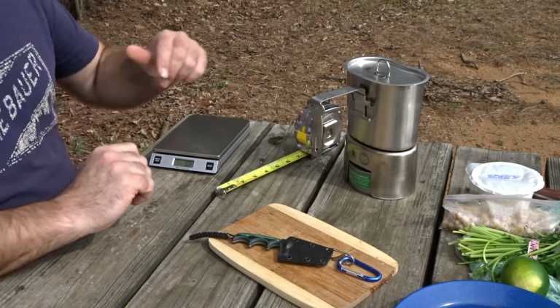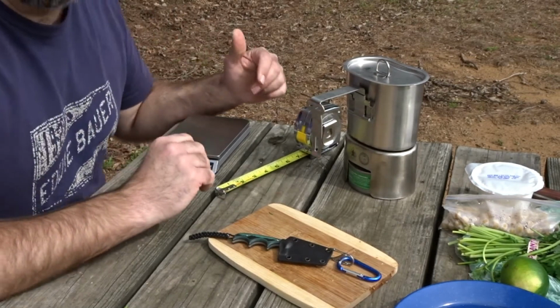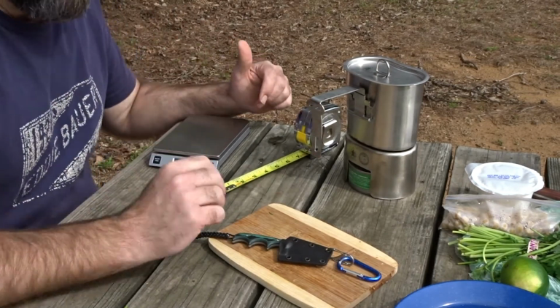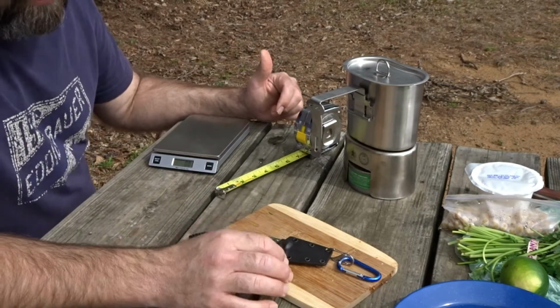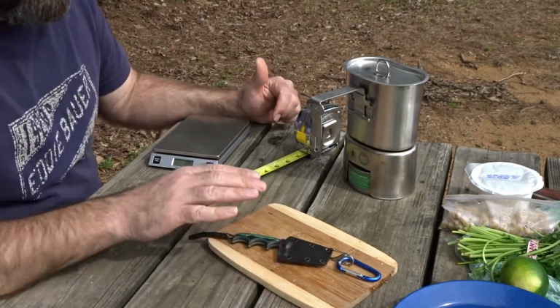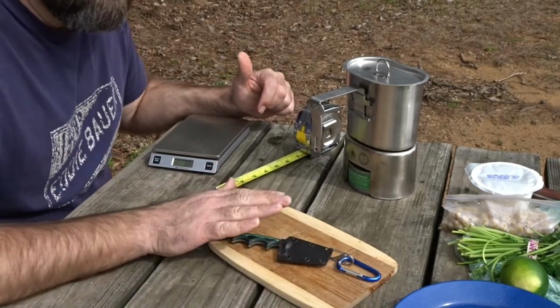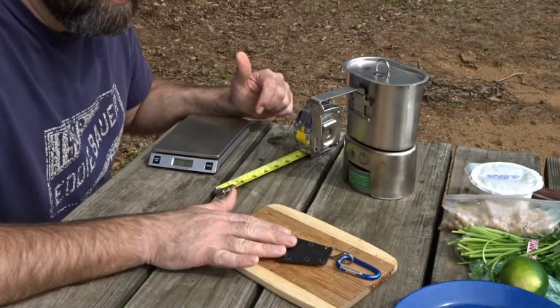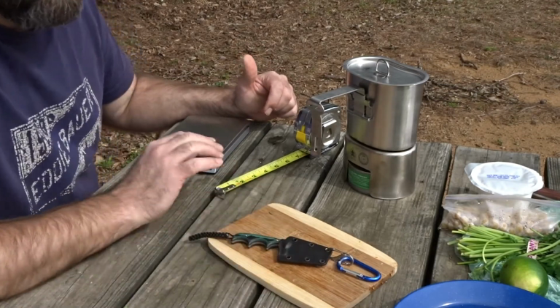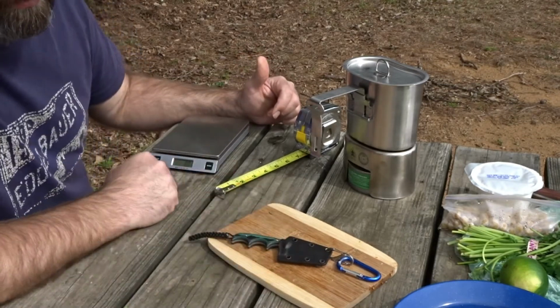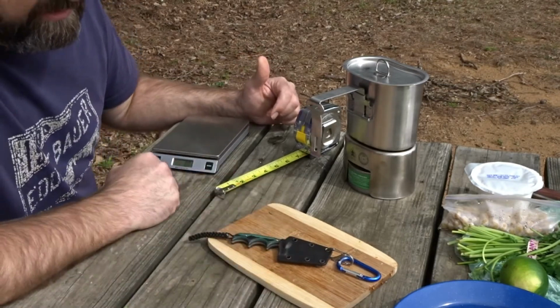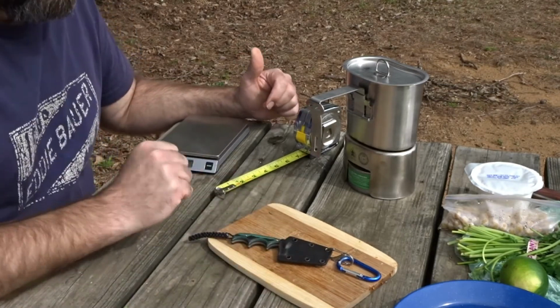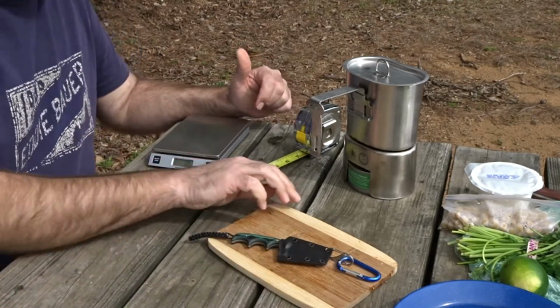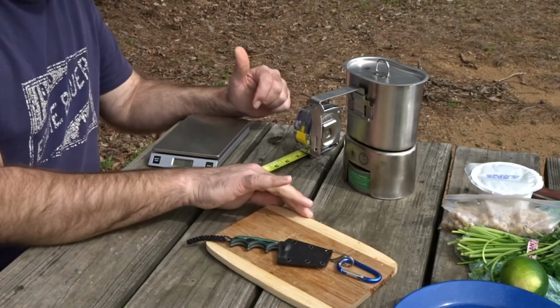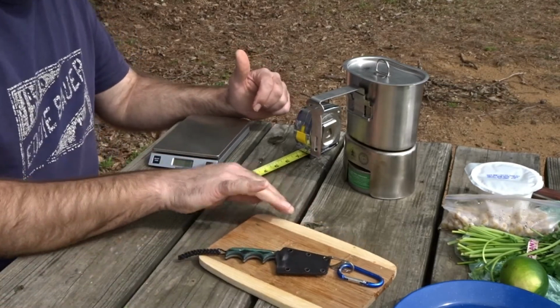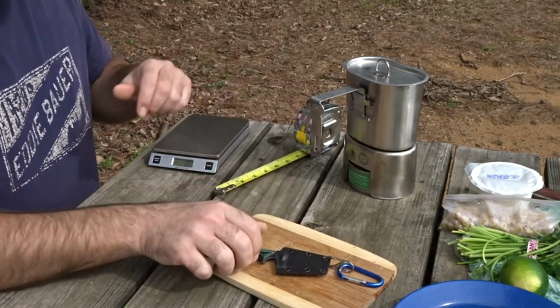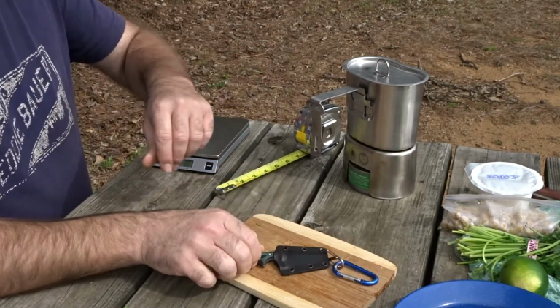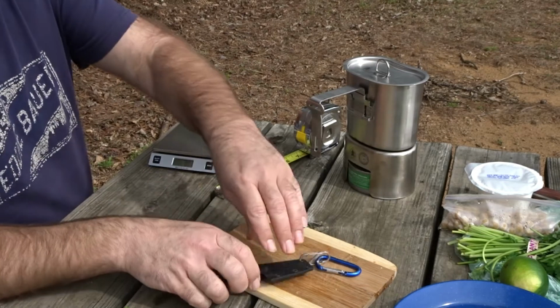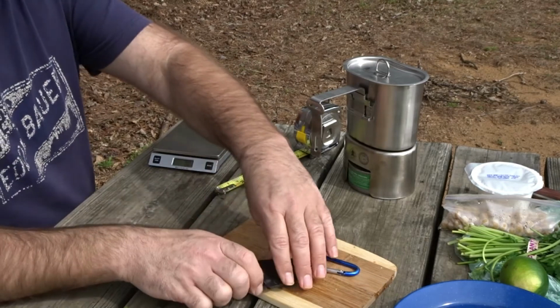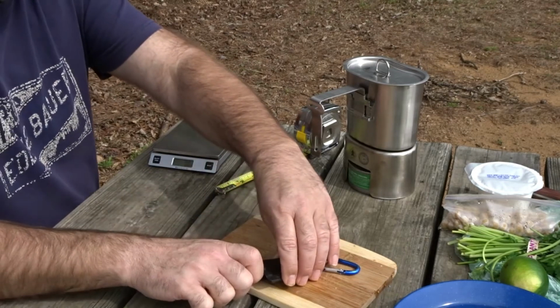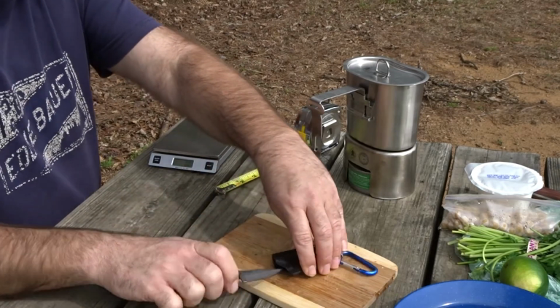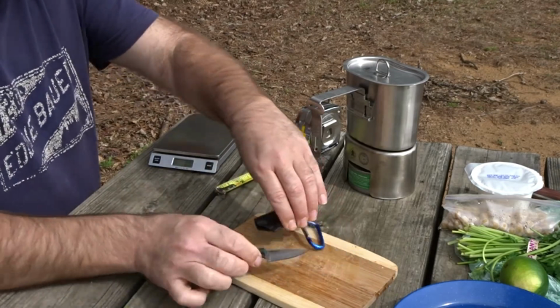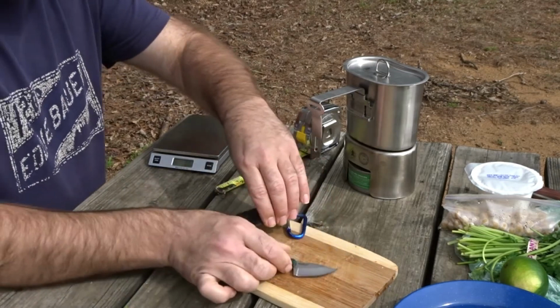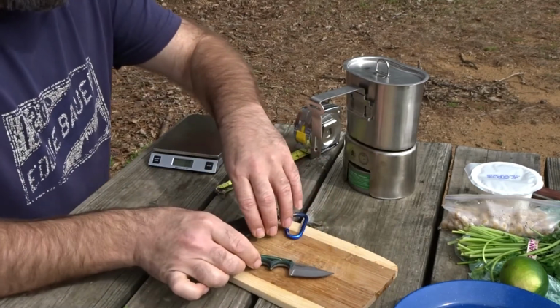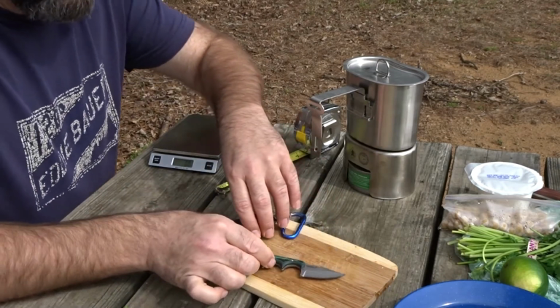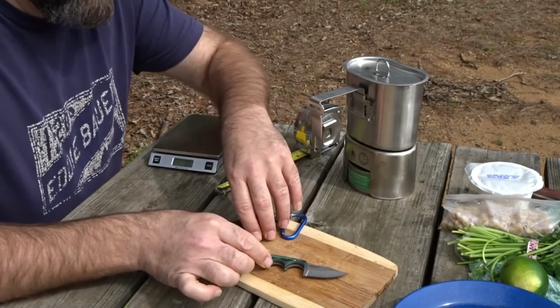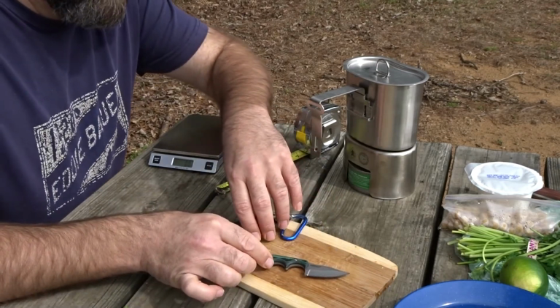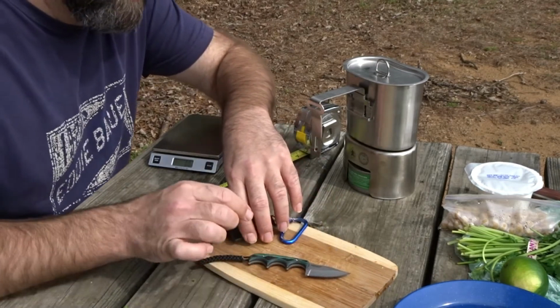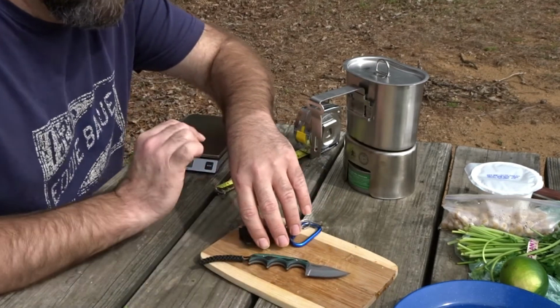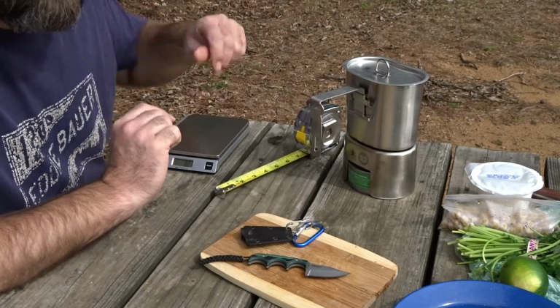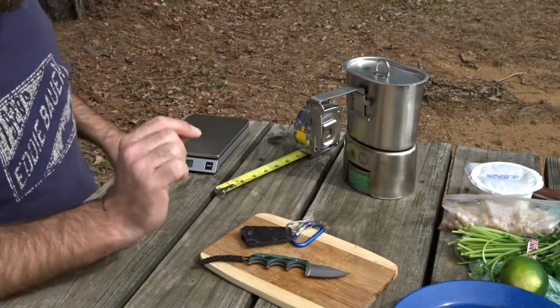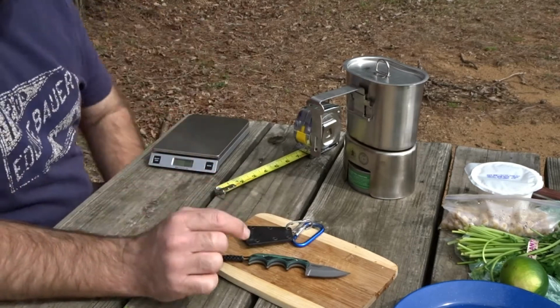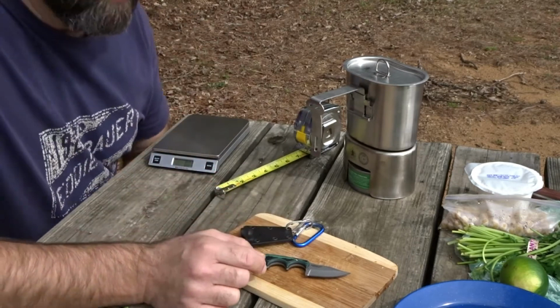Hey, while lunch is cooking I thought I'd give you all a little closer look at this knife we used last week — that was a CRKT Mini Bowie.